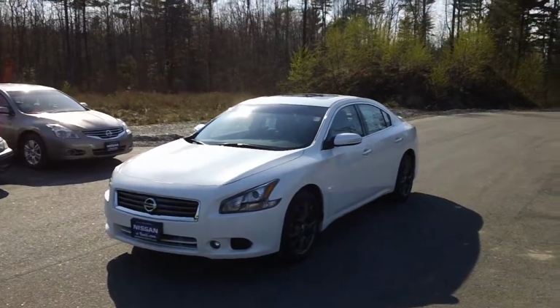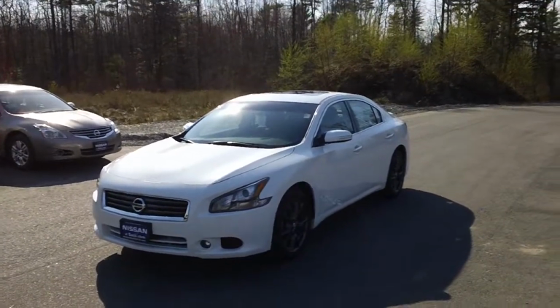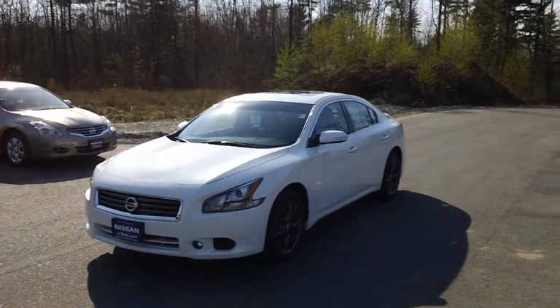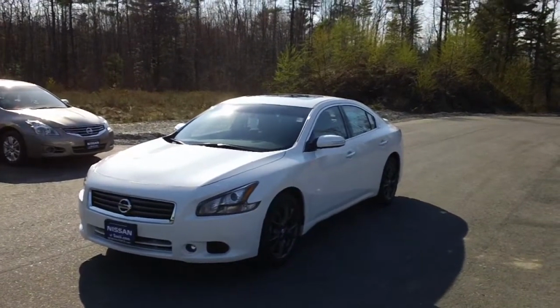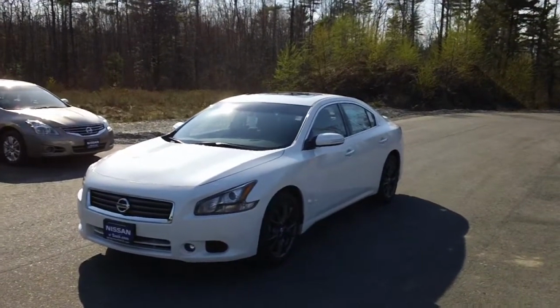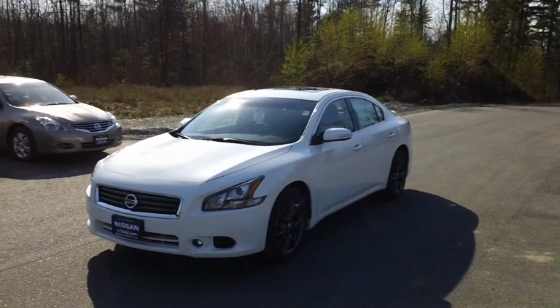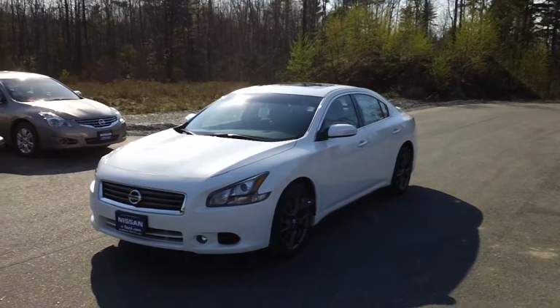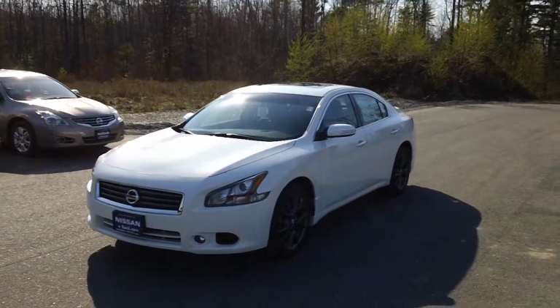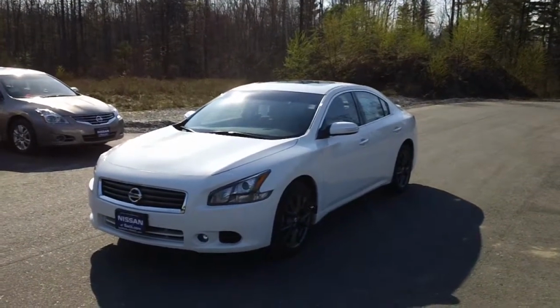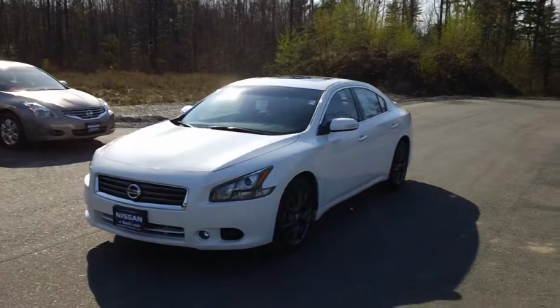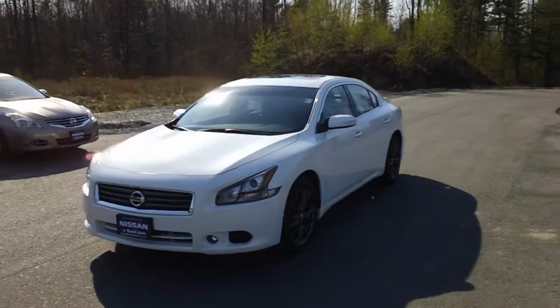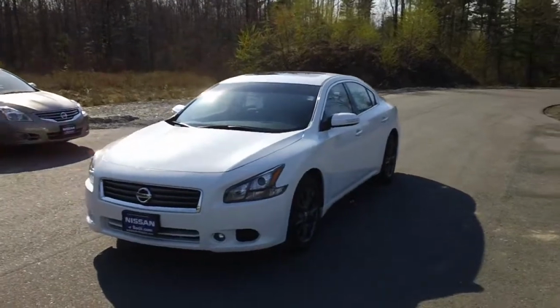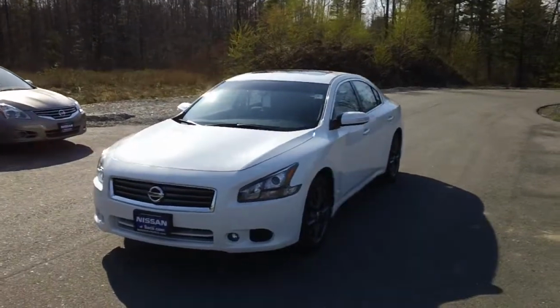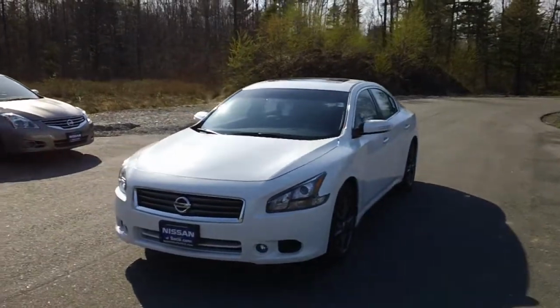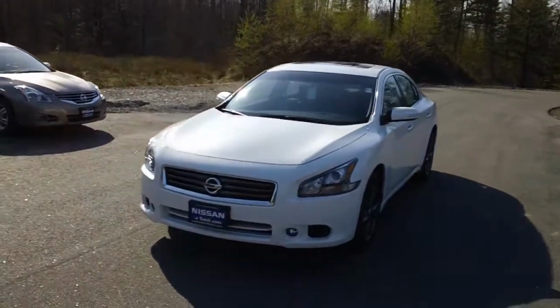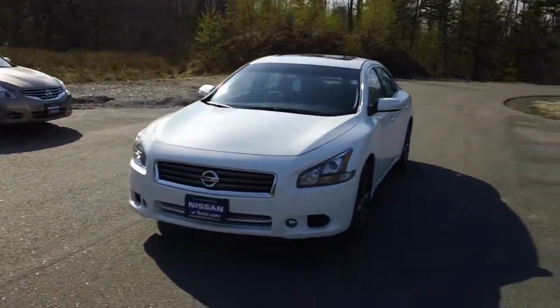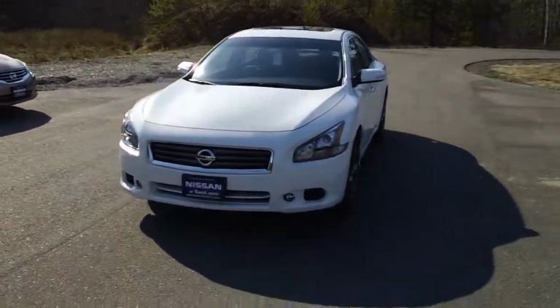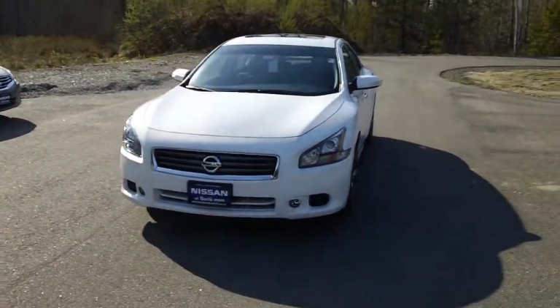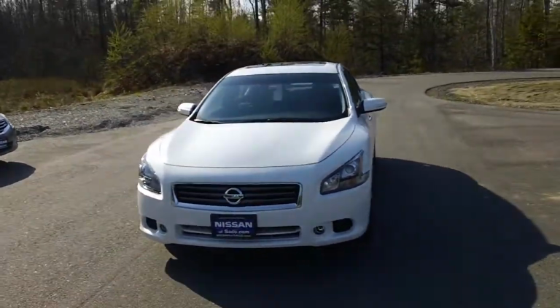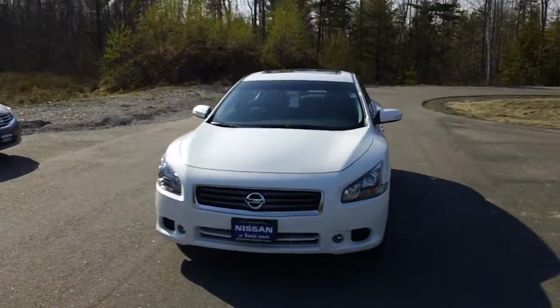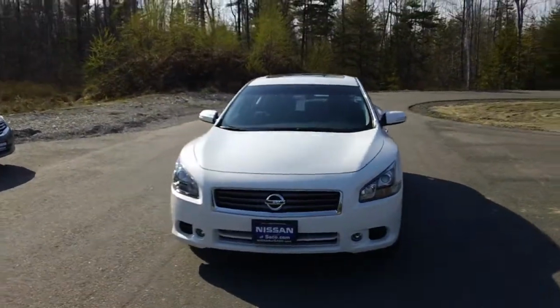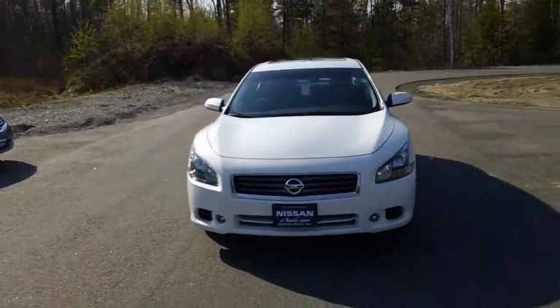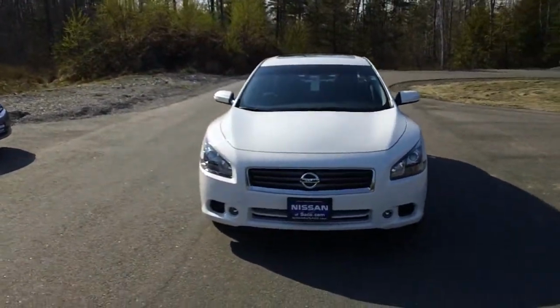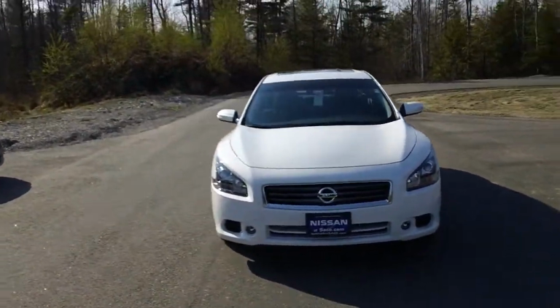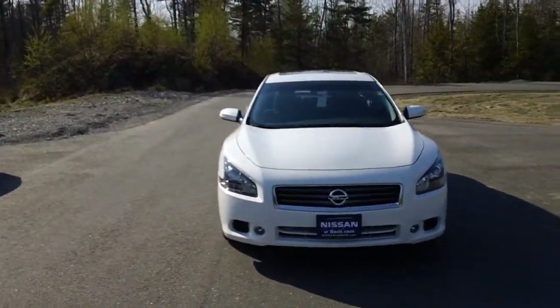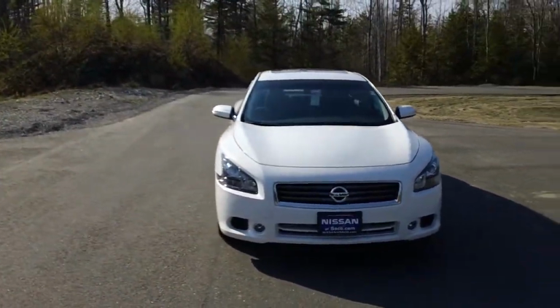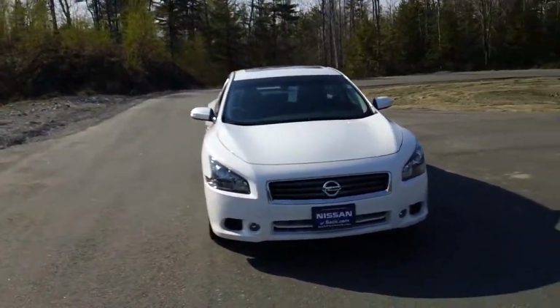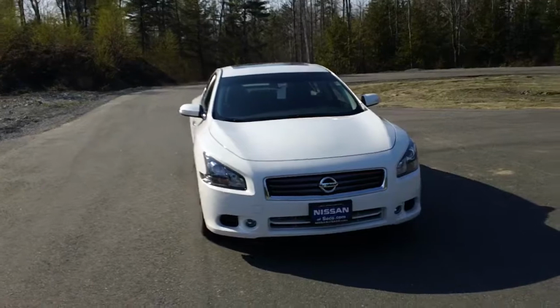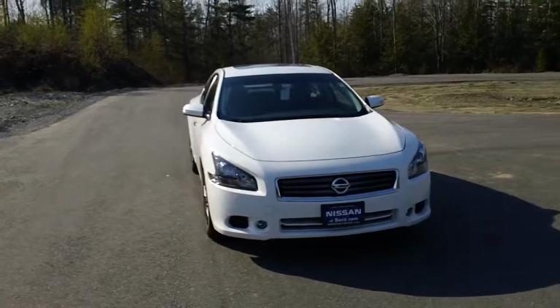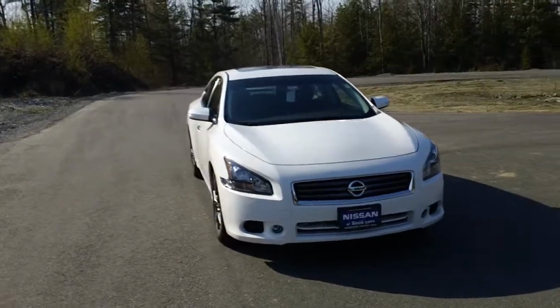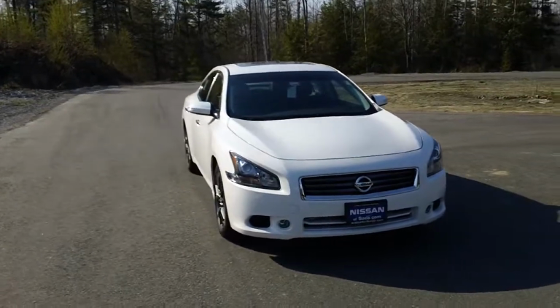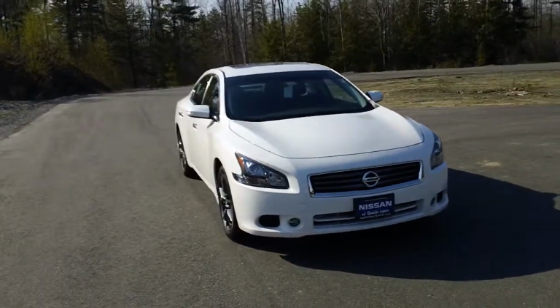Hi Chris, Bill Wheaton here with Nissan of Saco. Wanted to do one better for you and actually take a video of the exact car that we're talking about.